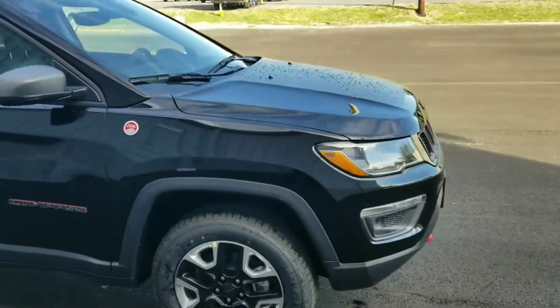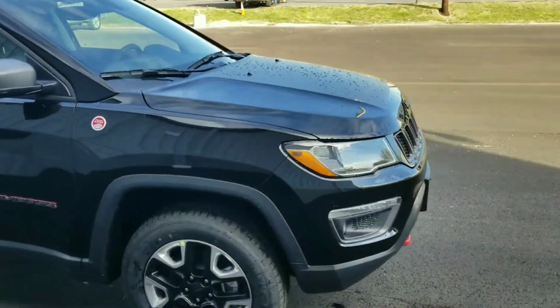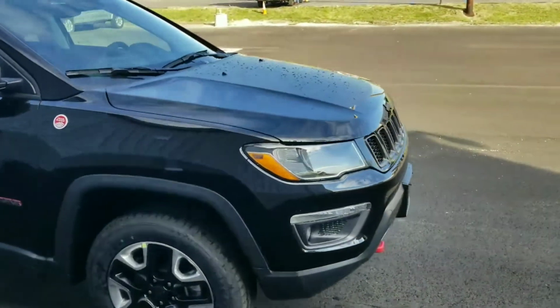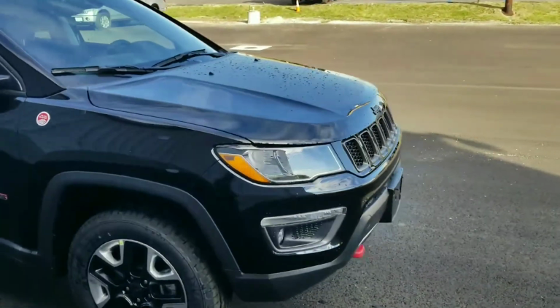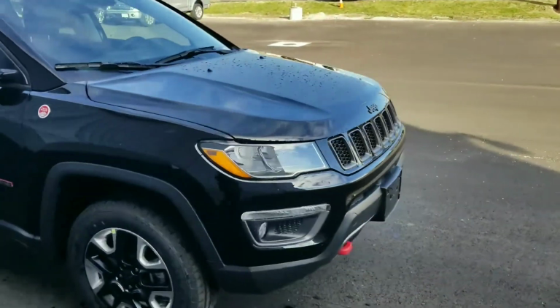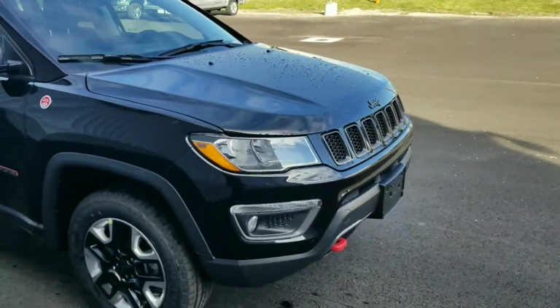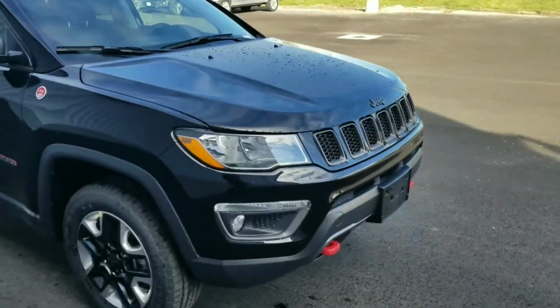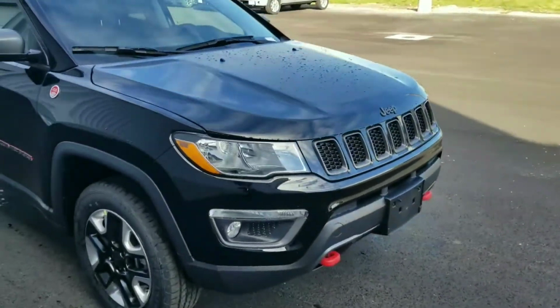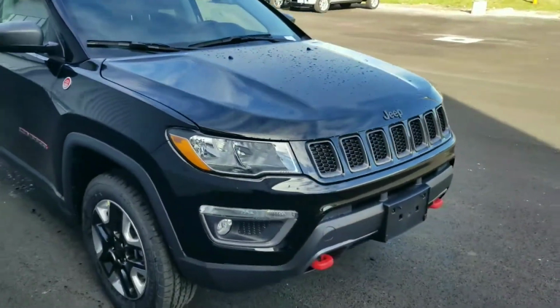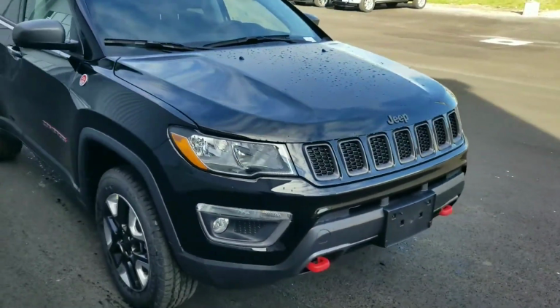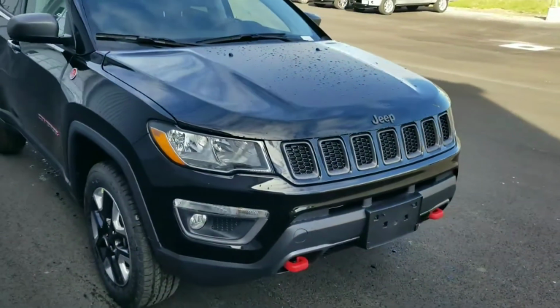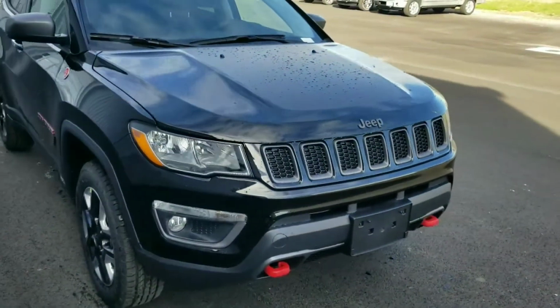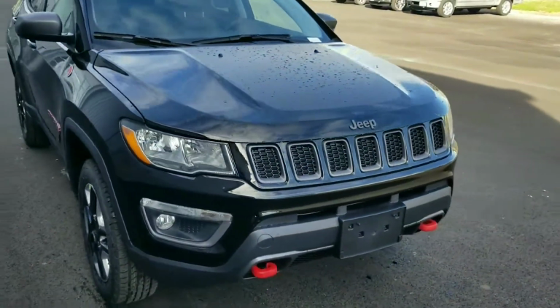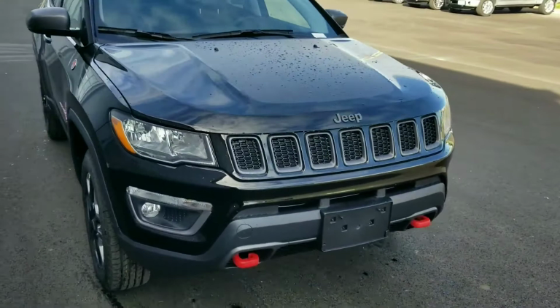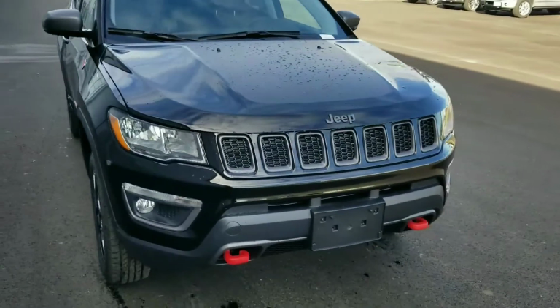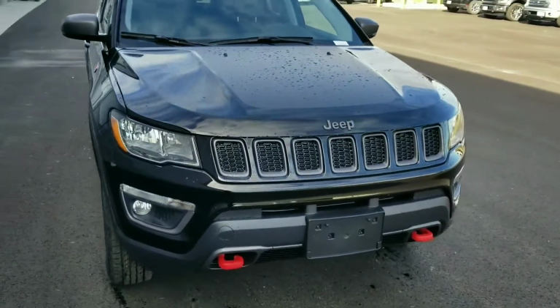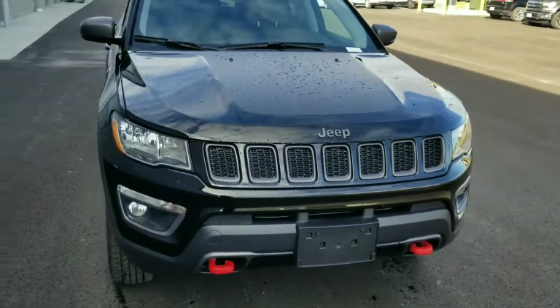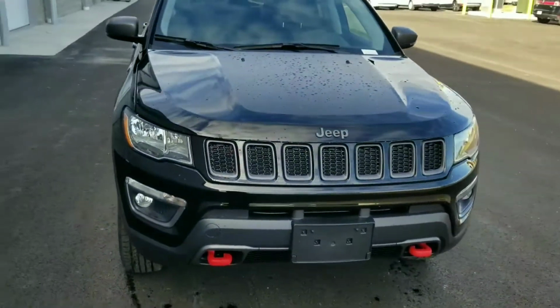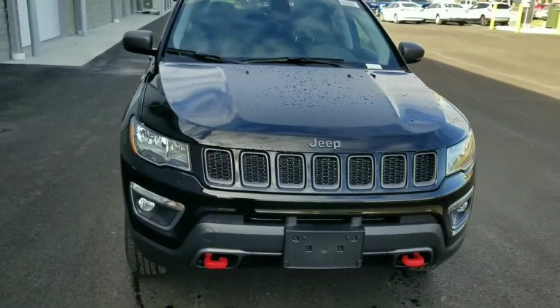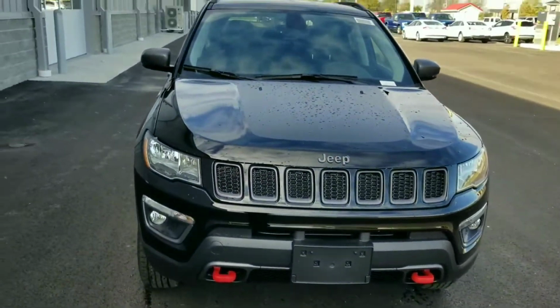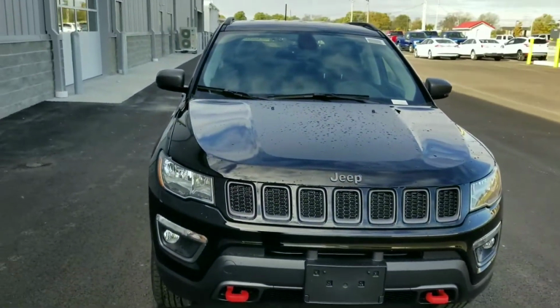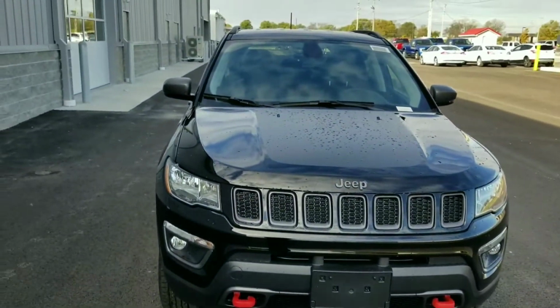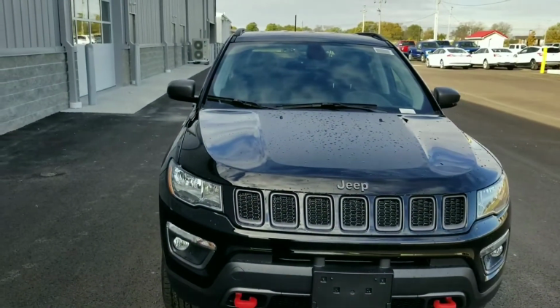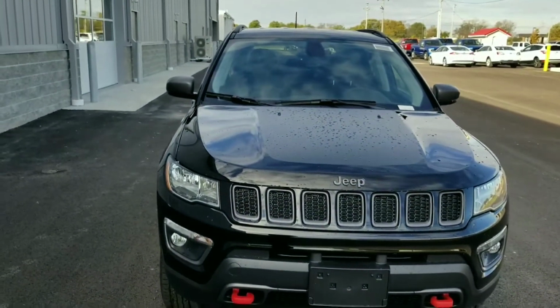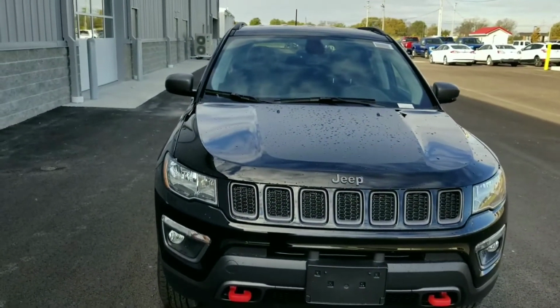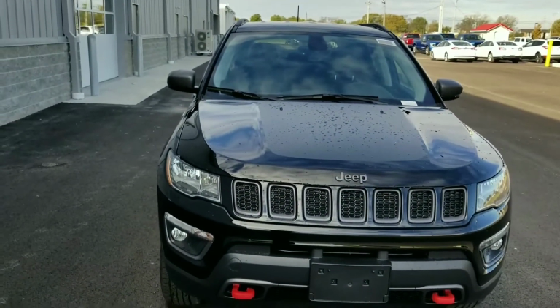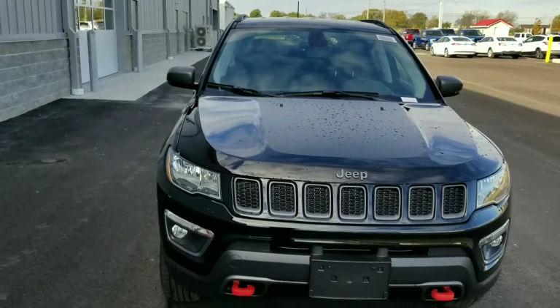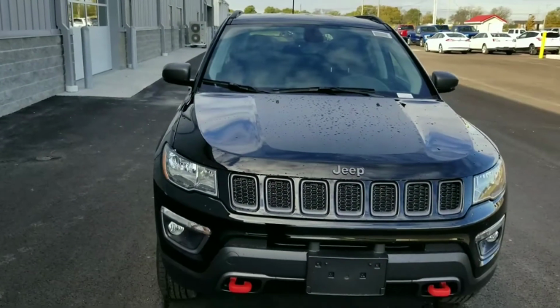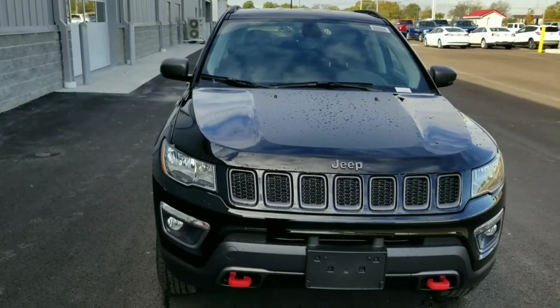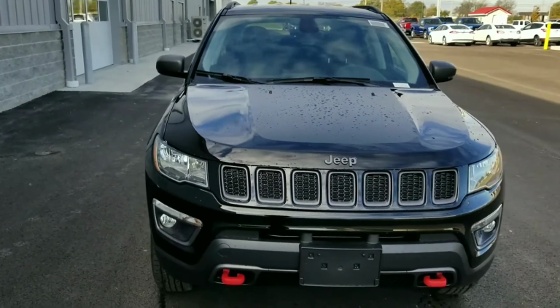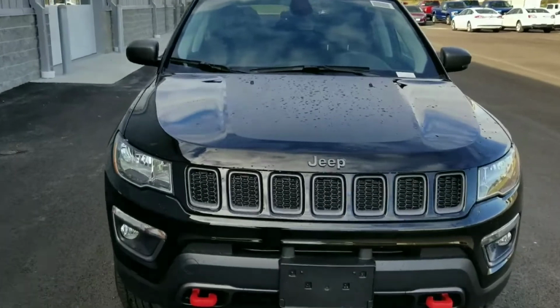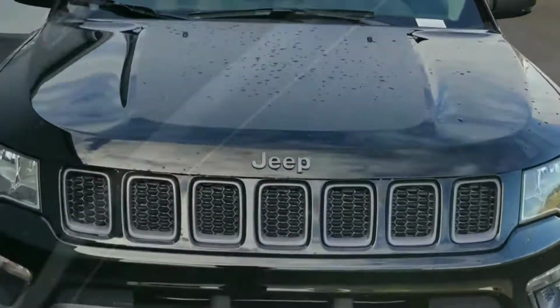I think it looks very much like the Grand Cherokees do, much more than the old Compasses. The old Compasses had a much more boxy look. Alright, let's take a look on the inside here.